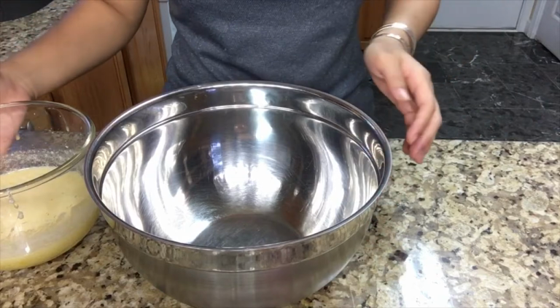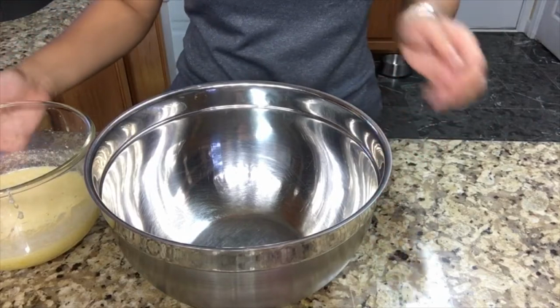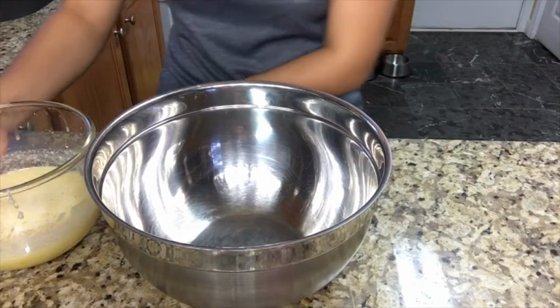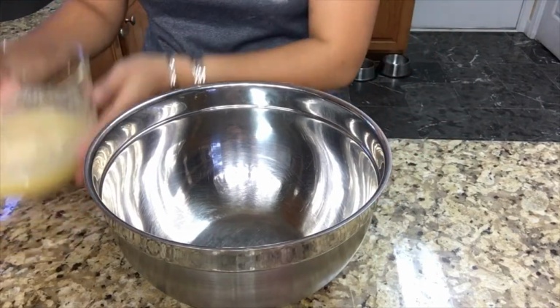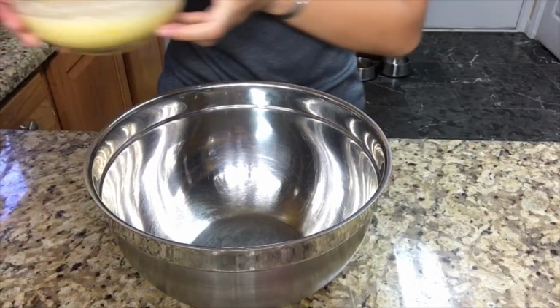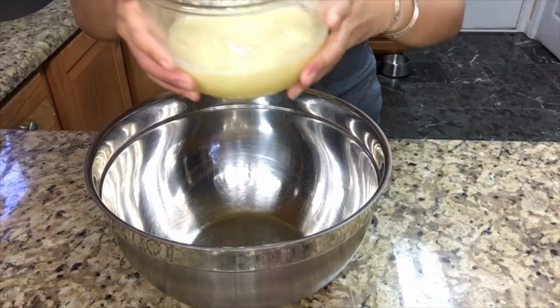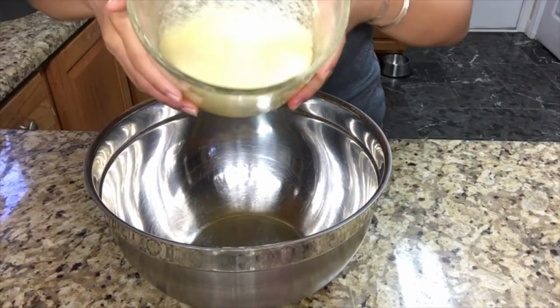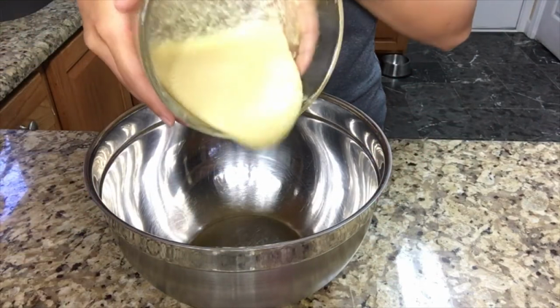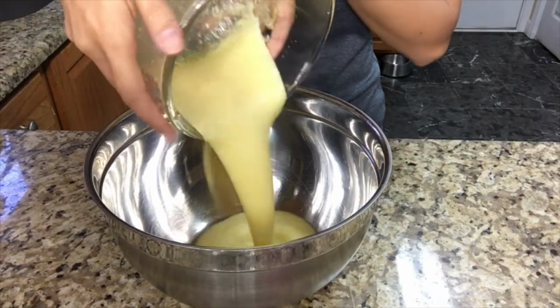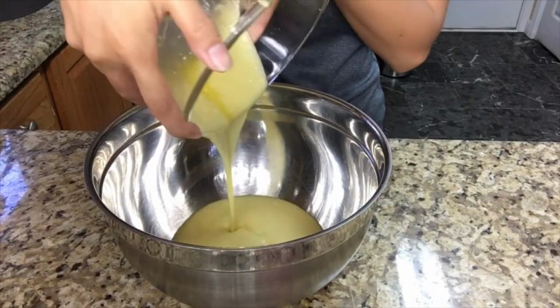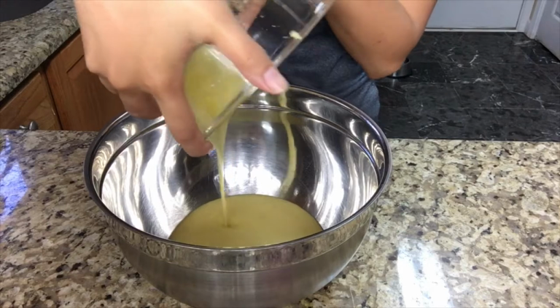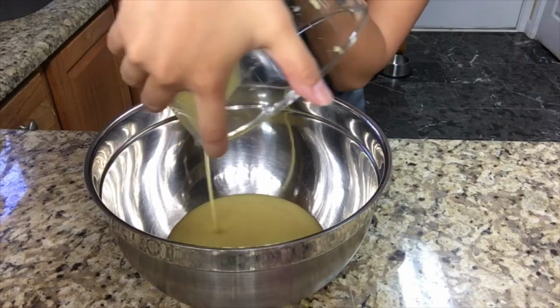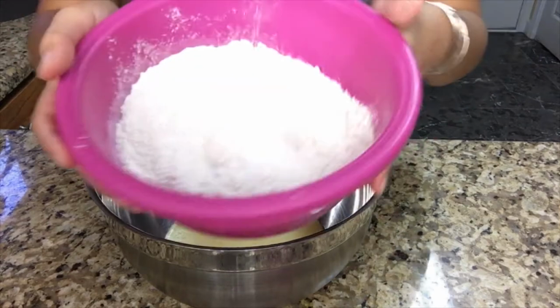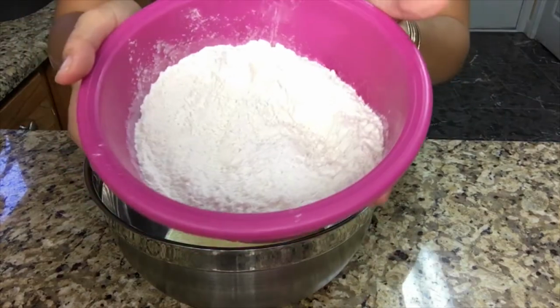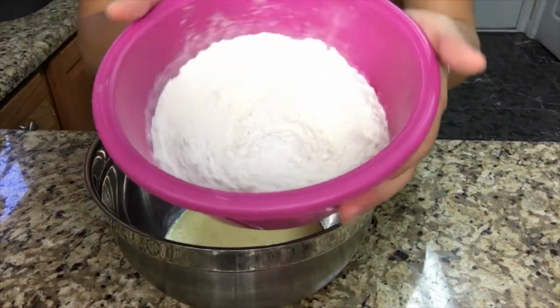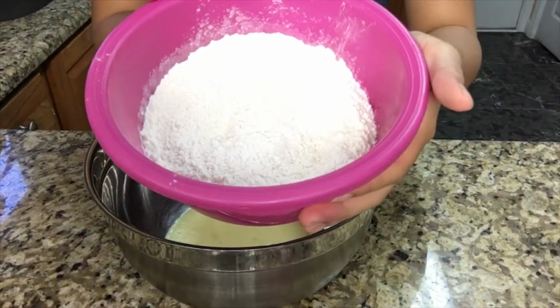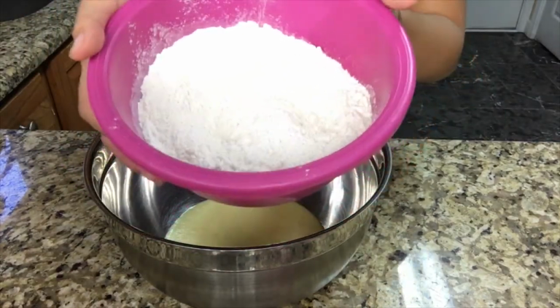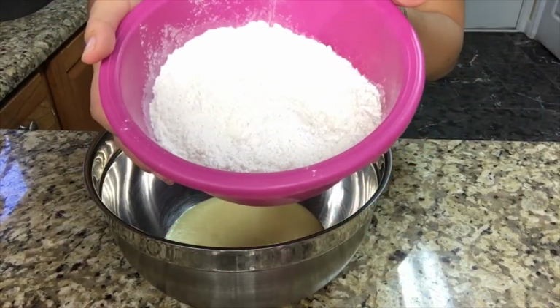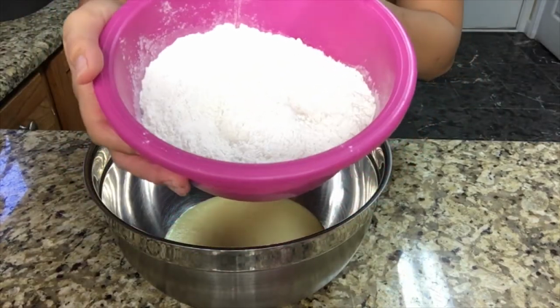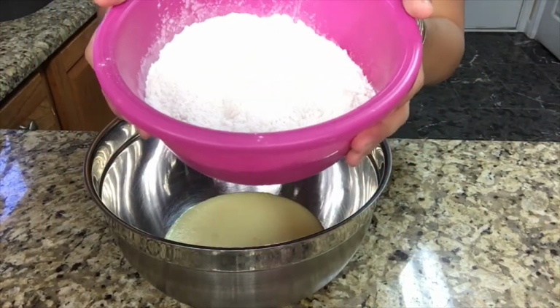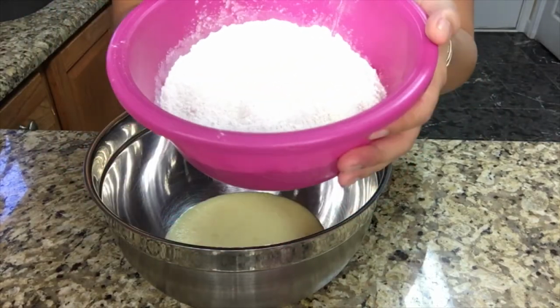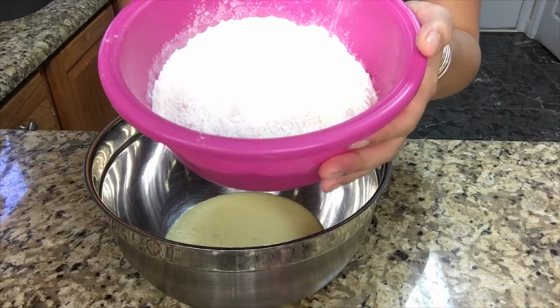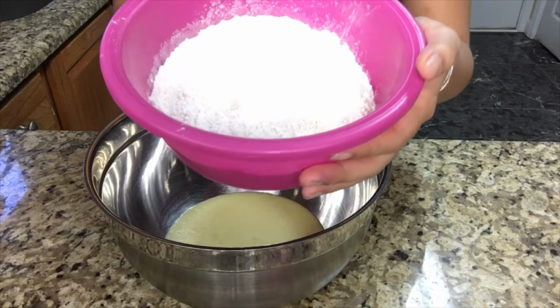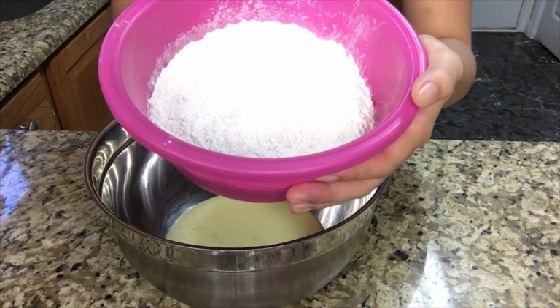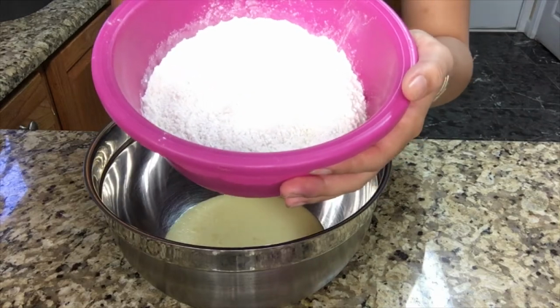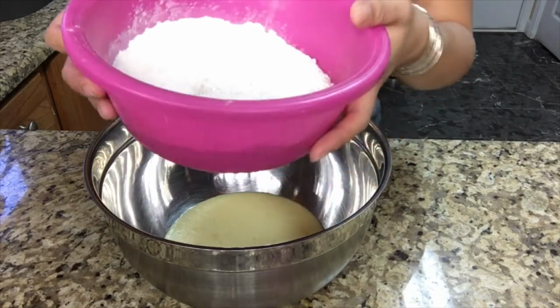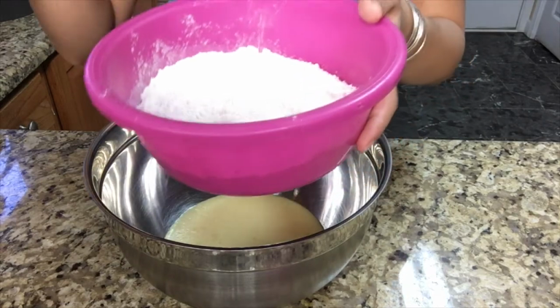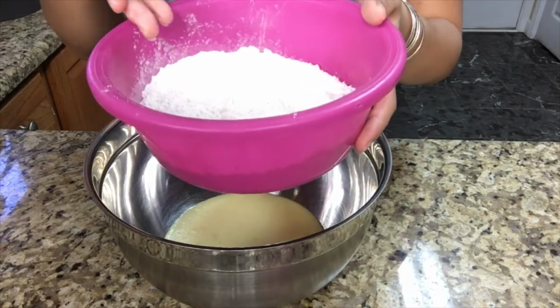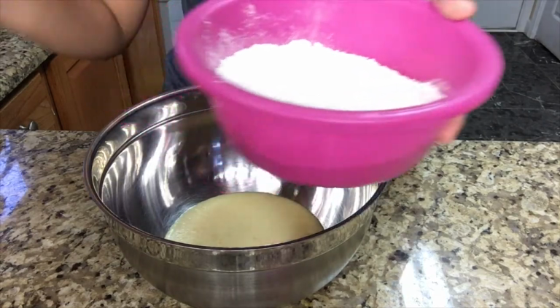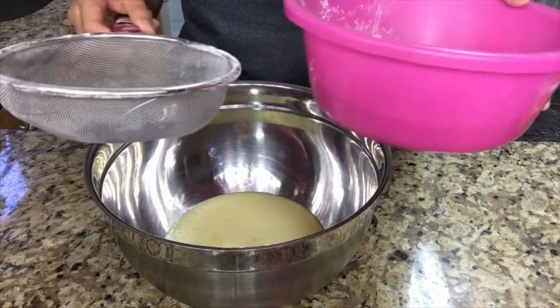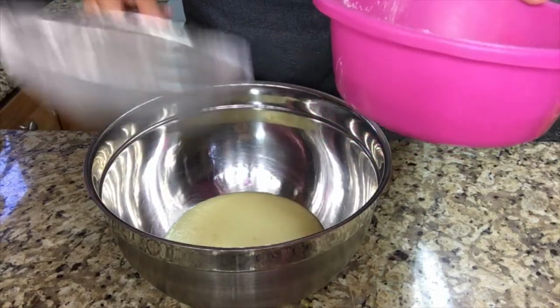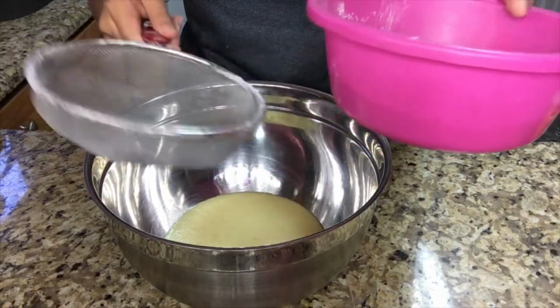So now I'm going to add the mixture to this bowl. I'm going to be using 240 grams of cake flour, a half teaspoon of baking powder, and a half teaspoon of salt — already mixed in. I'm also going to sift this.